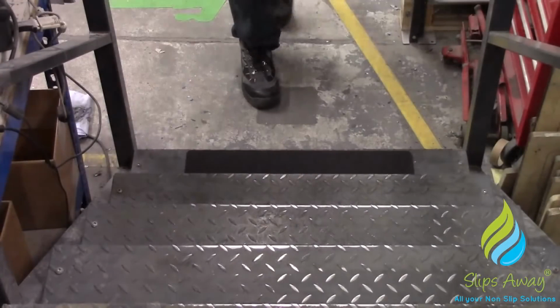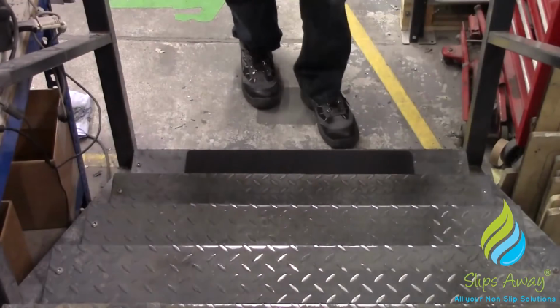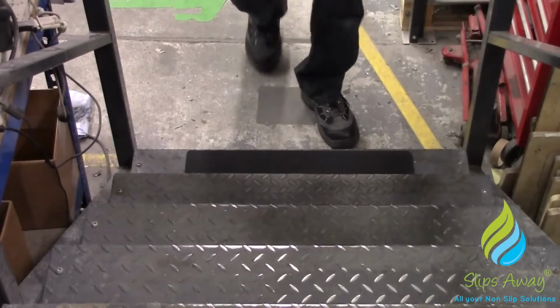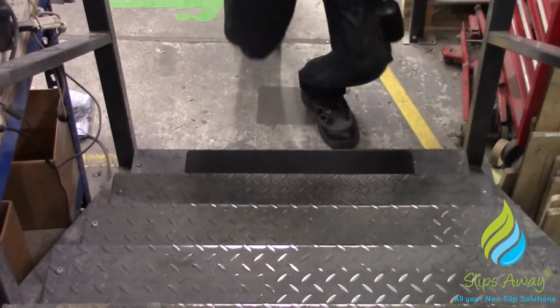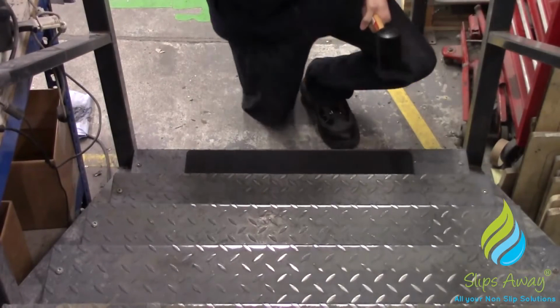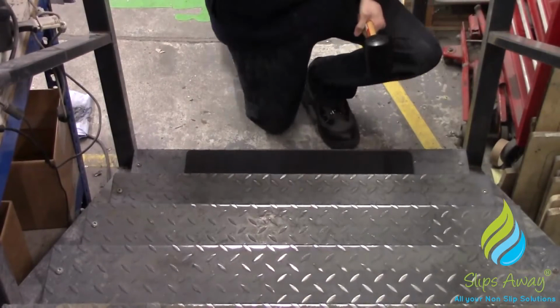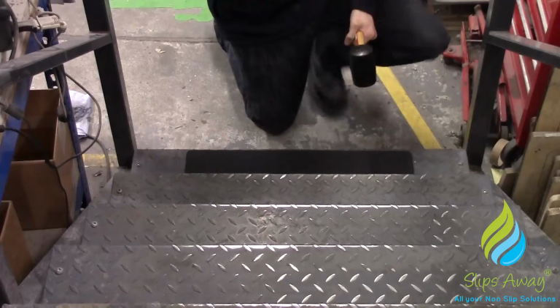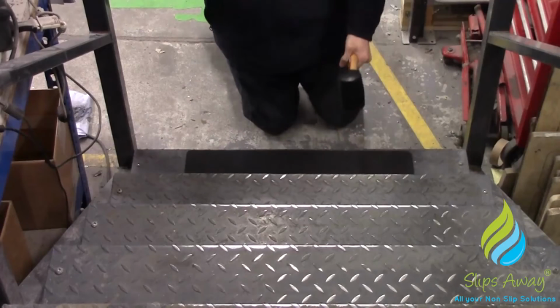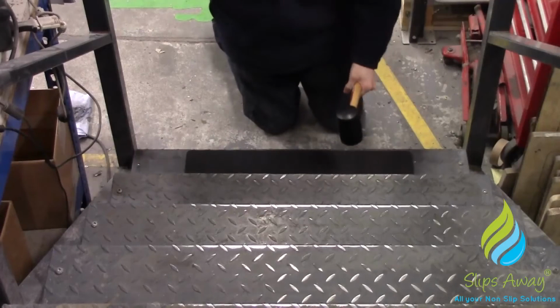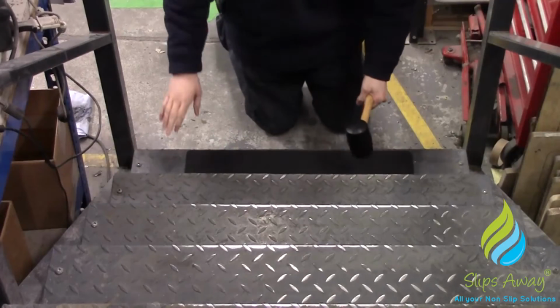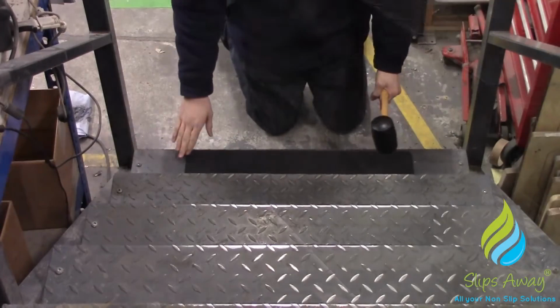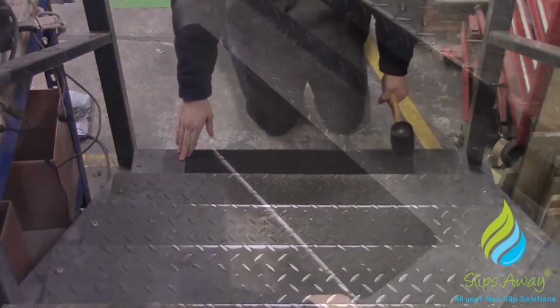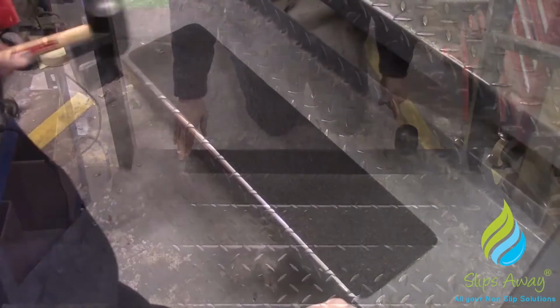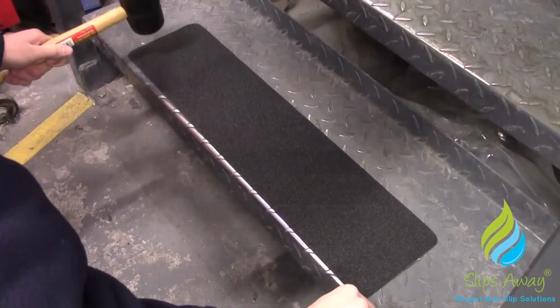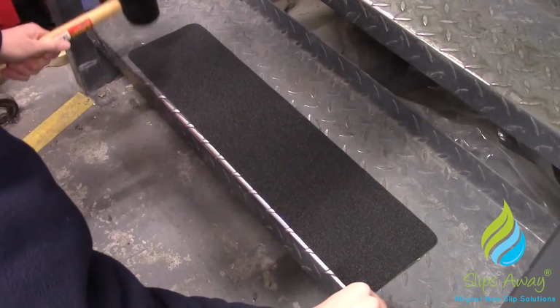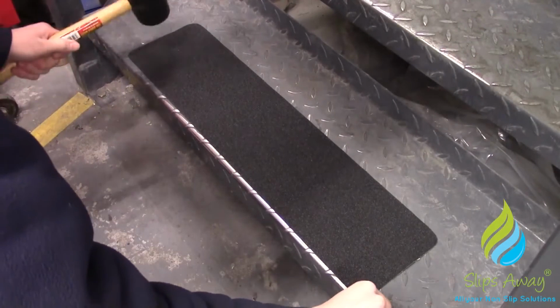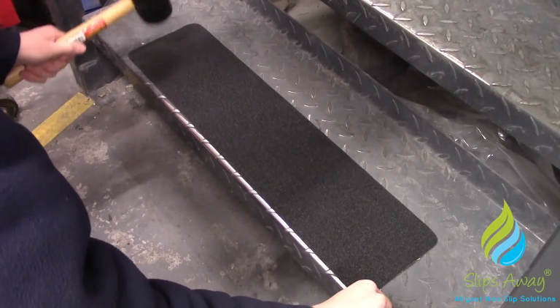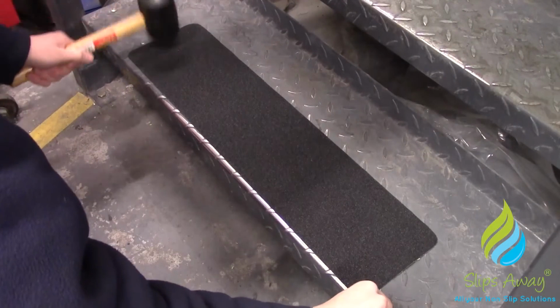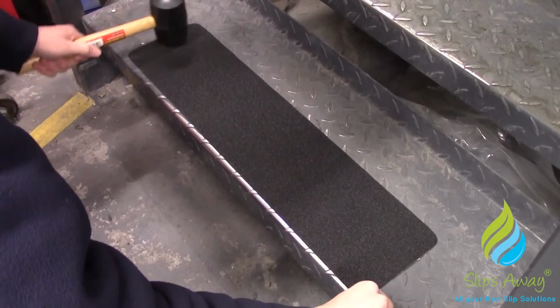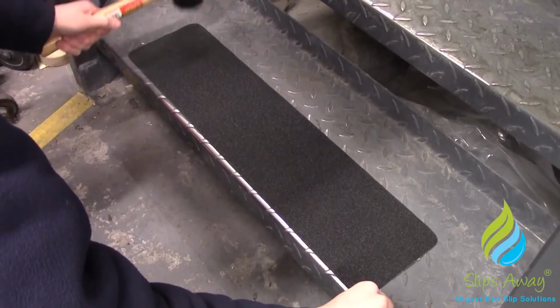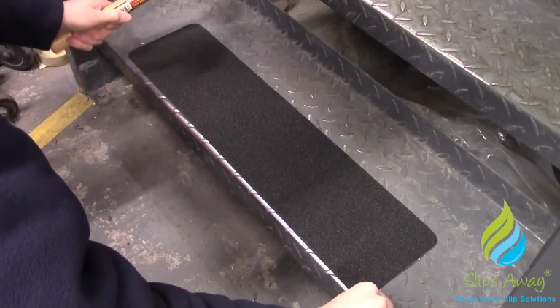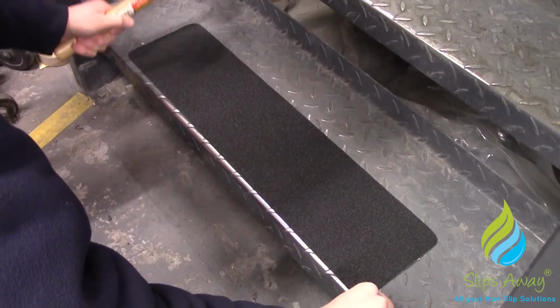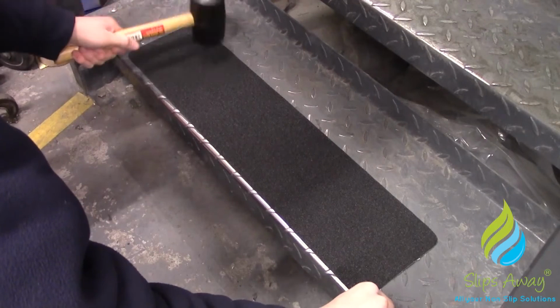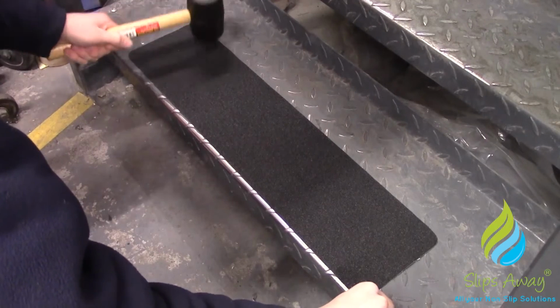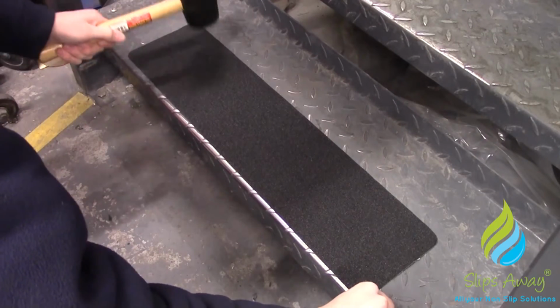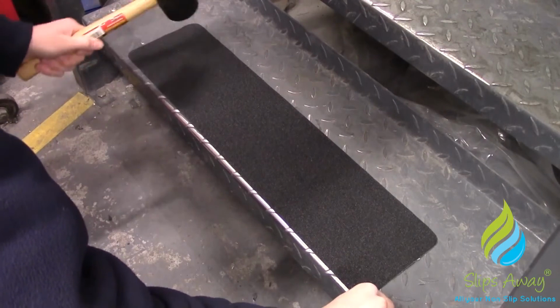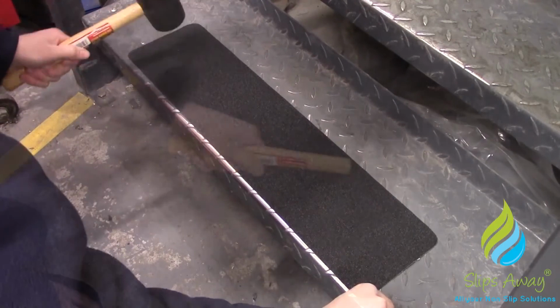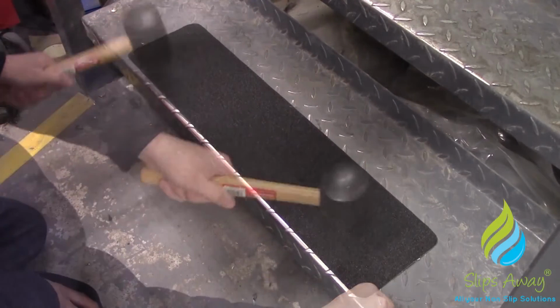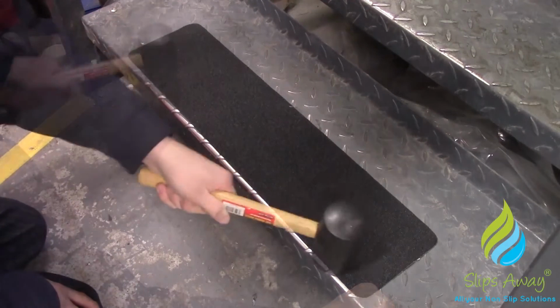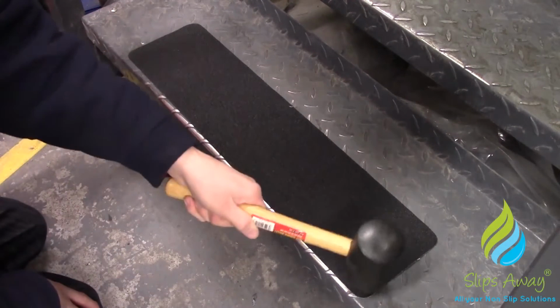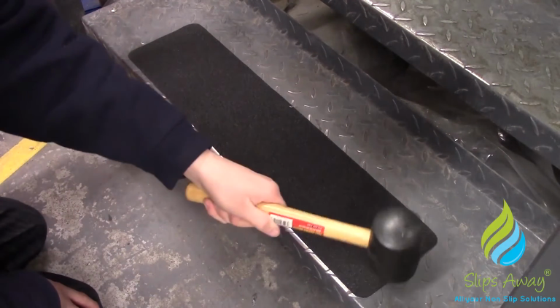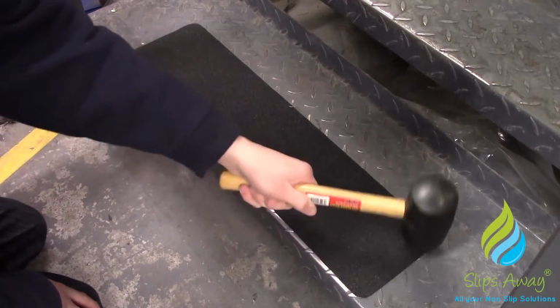A rubber mallet is recommended during application. By using the rubber mallet to press the material, it allows it to conform to the irregular surface effectively without damaging the material.